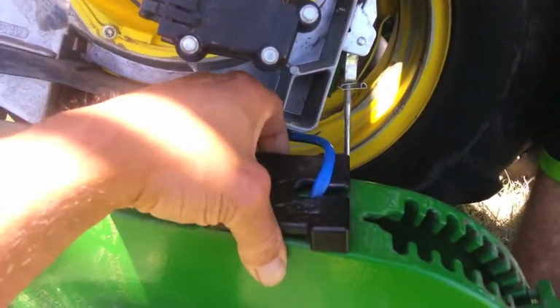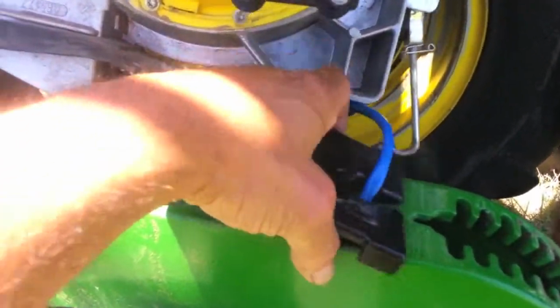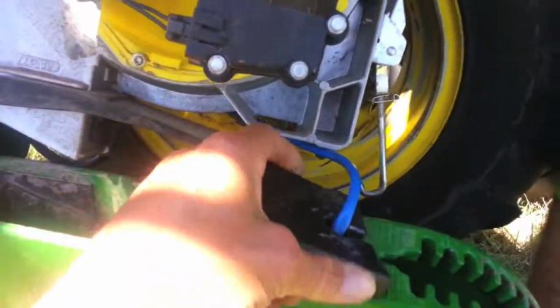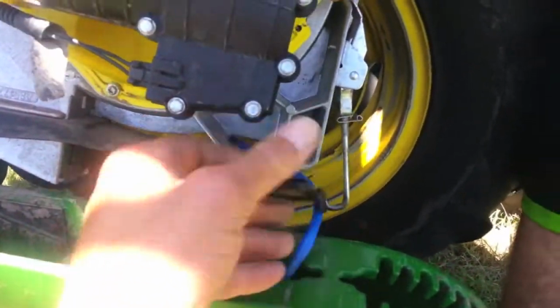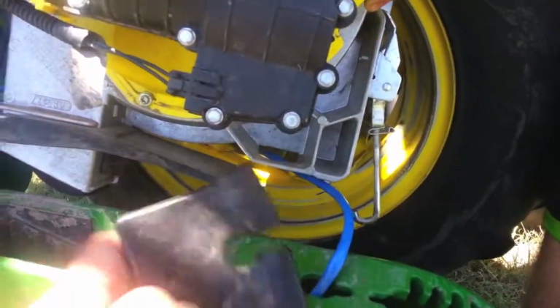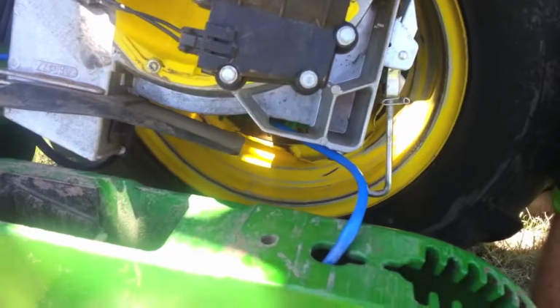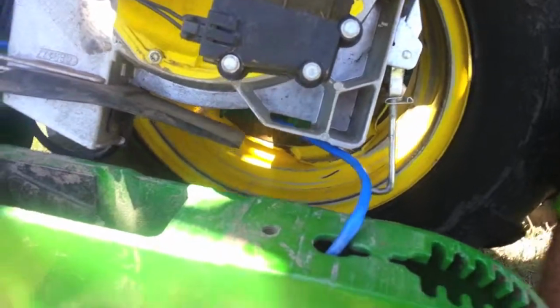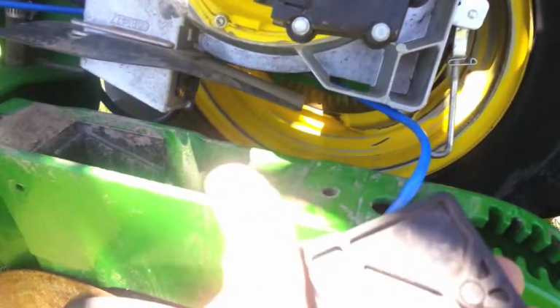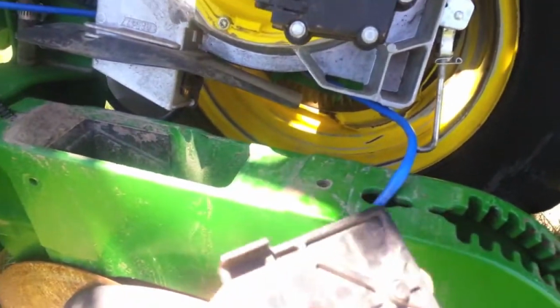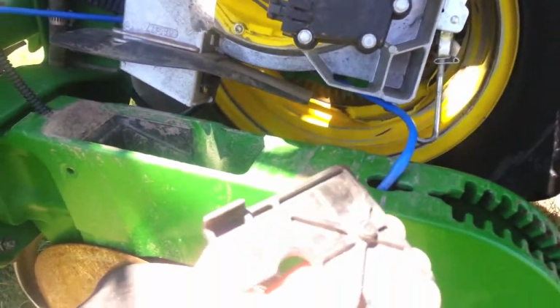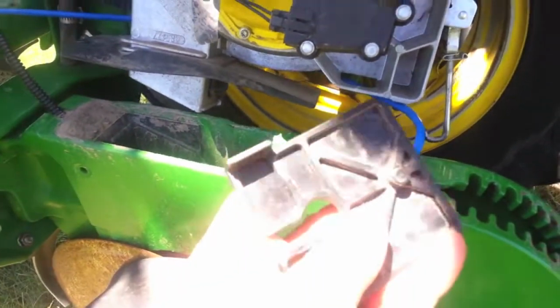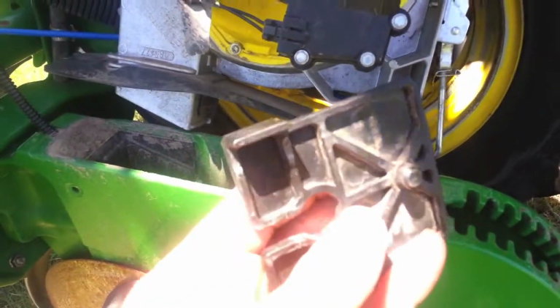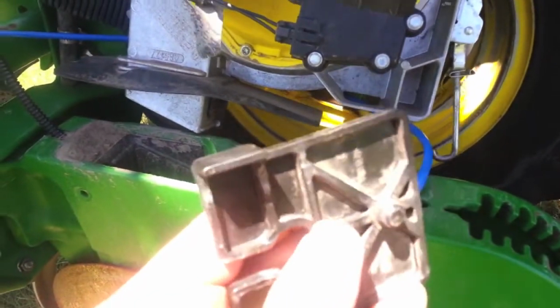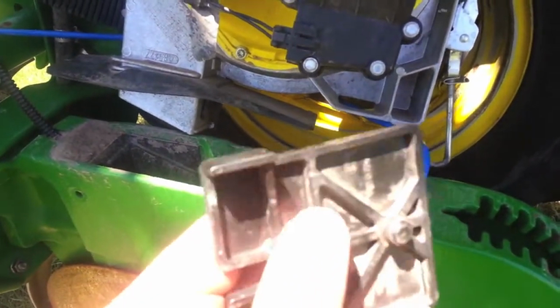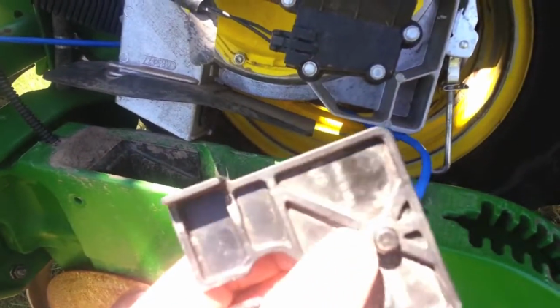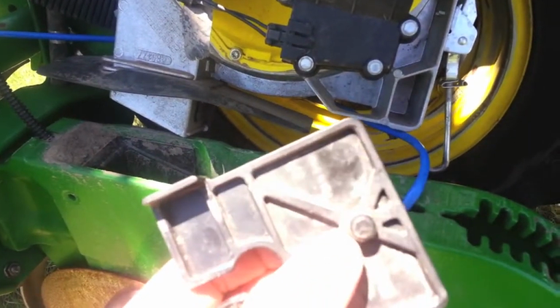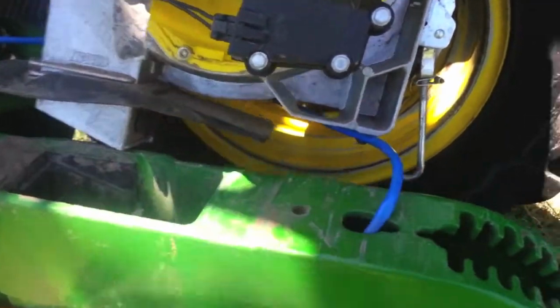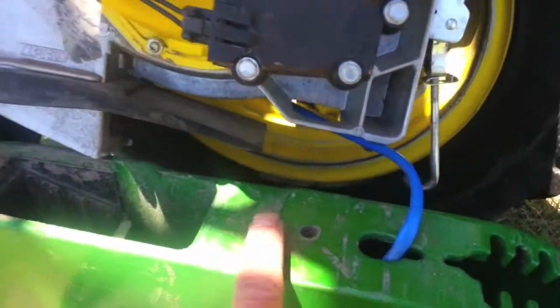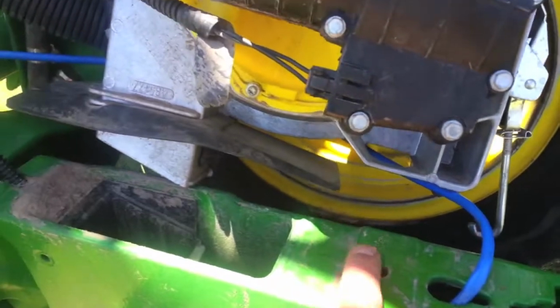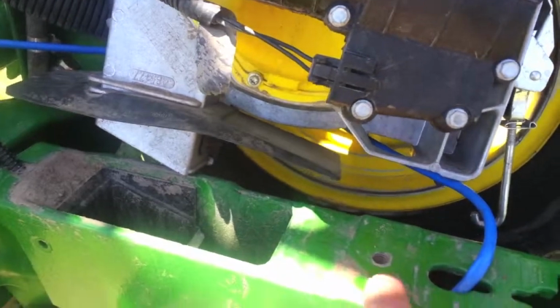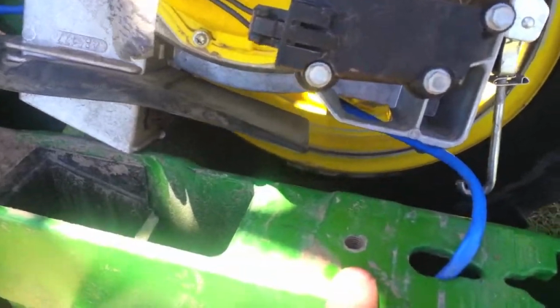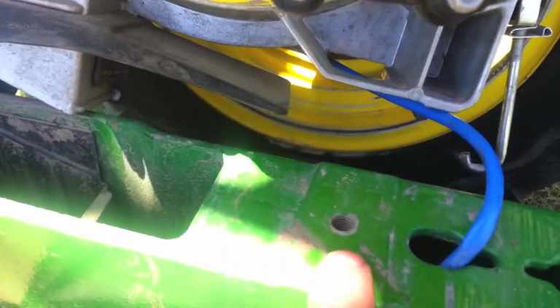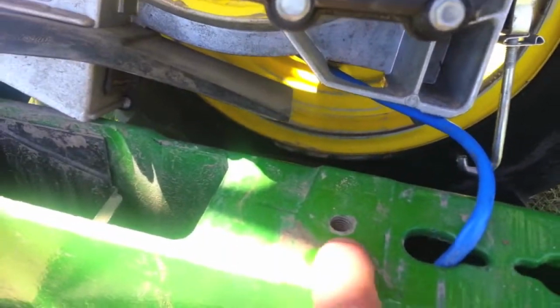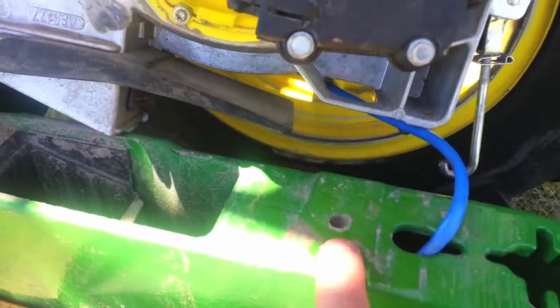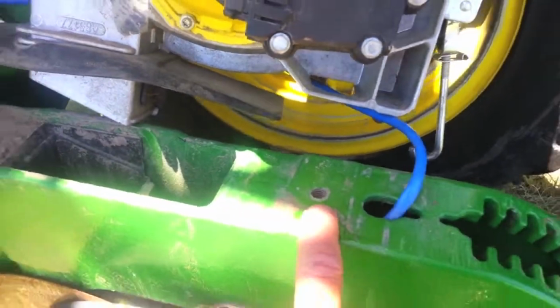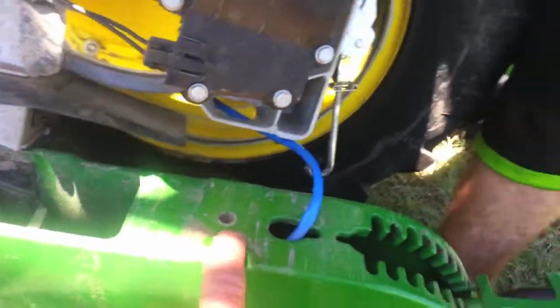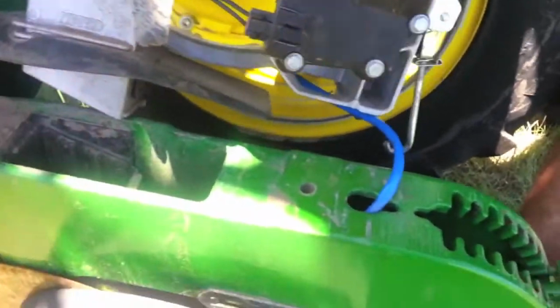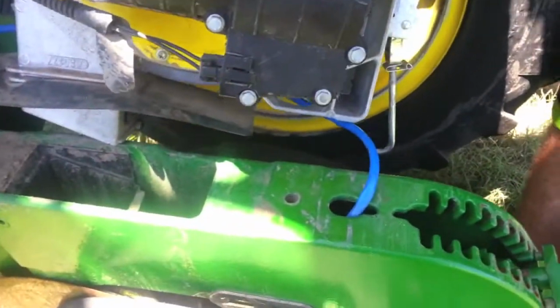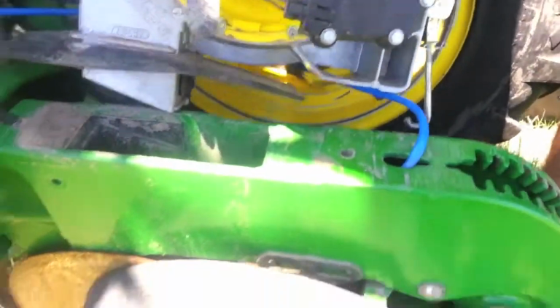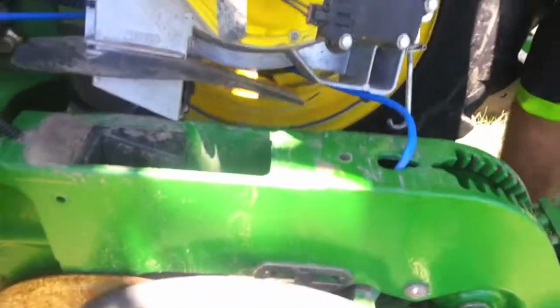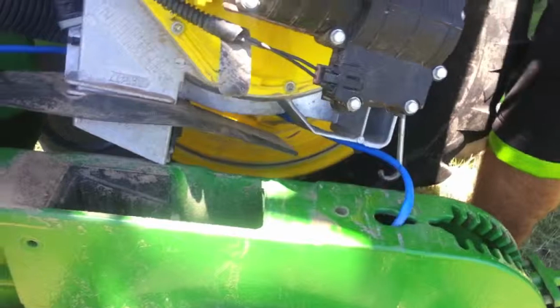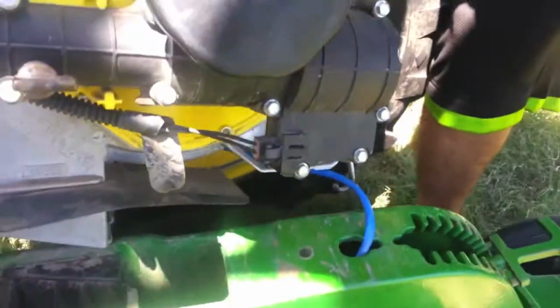It's a hard plastic, and on here there's a small divot right there that actually goes into this threaded hole. Now that threaded hole is key. Matt's going to show you how to install that stainless steel tube right now.